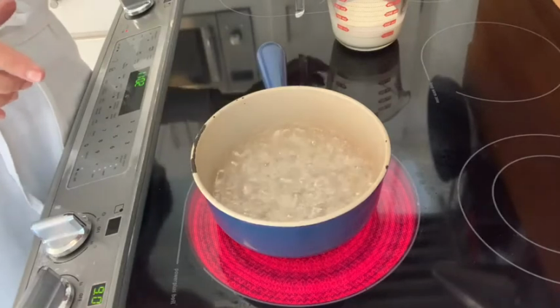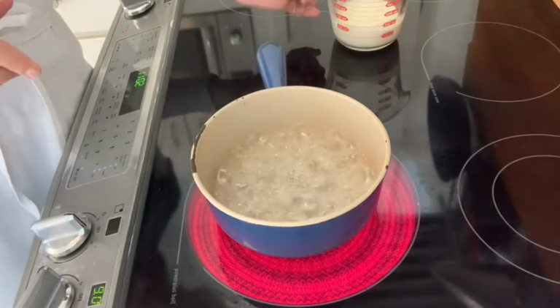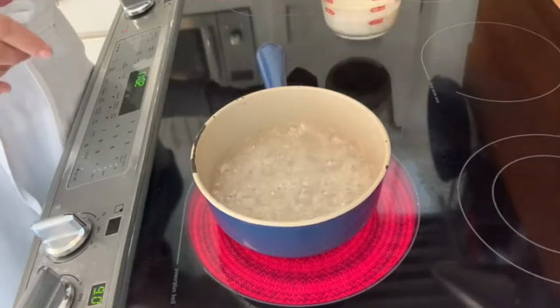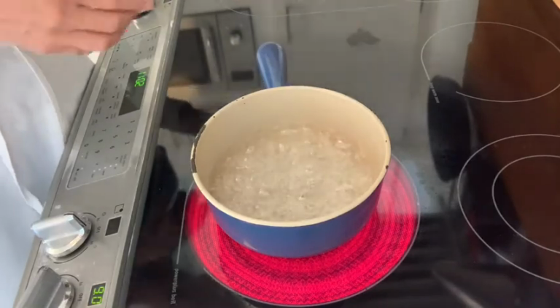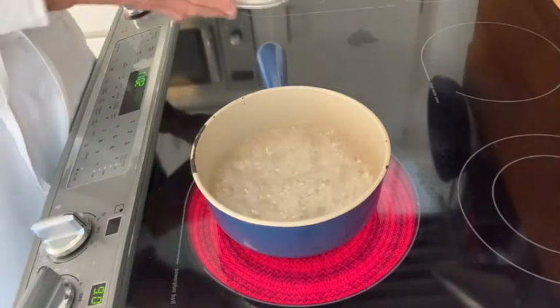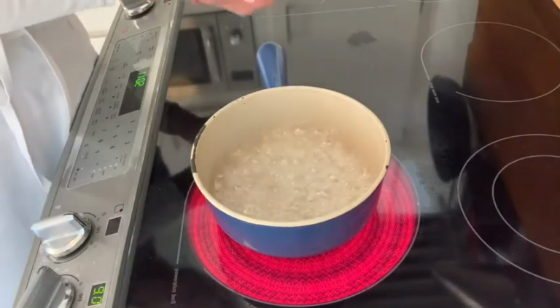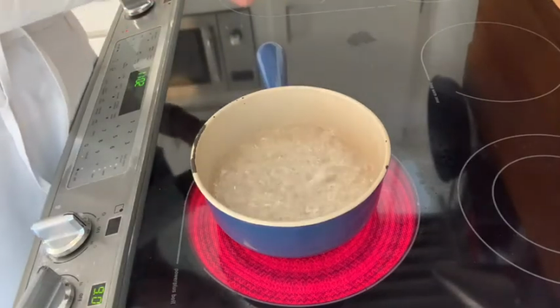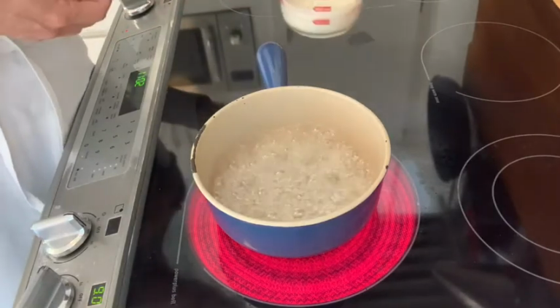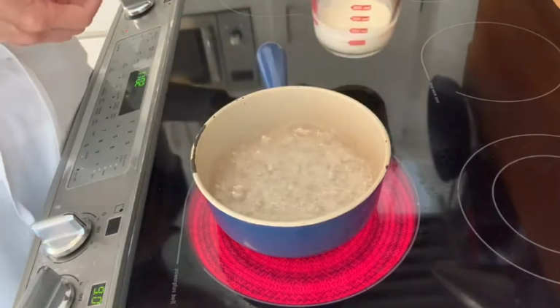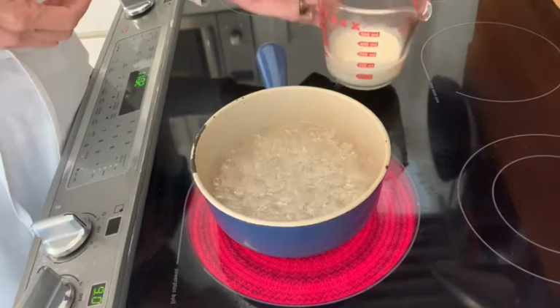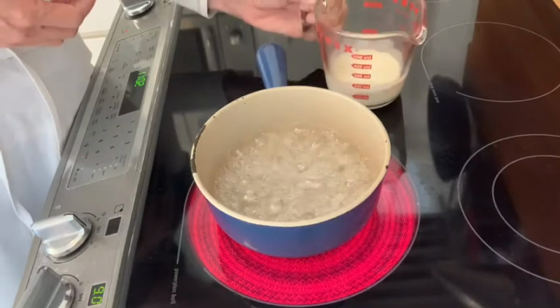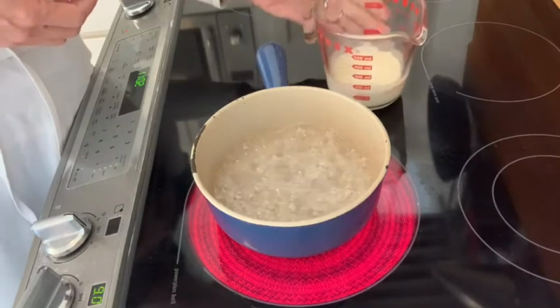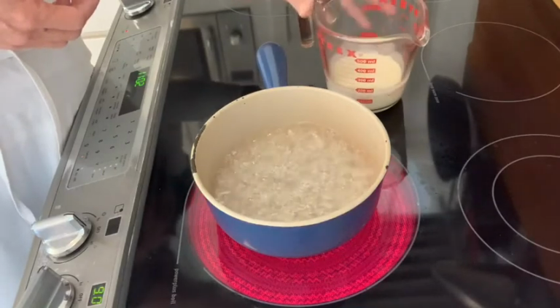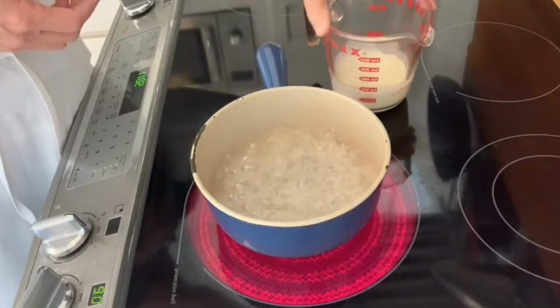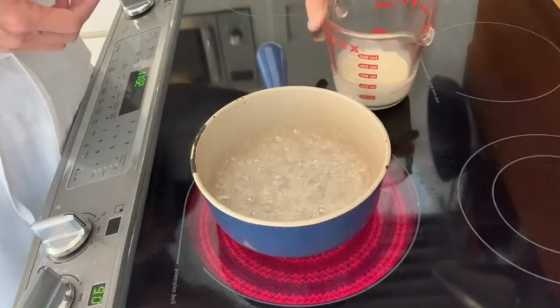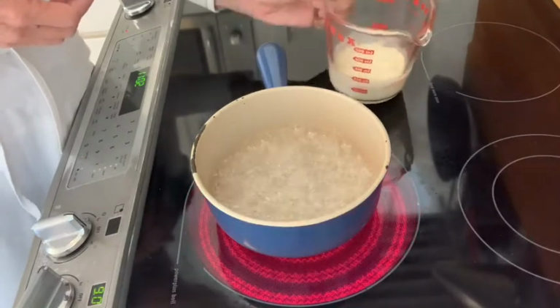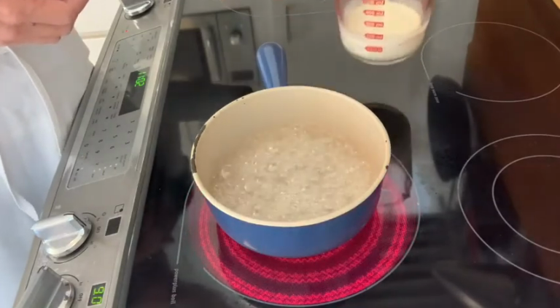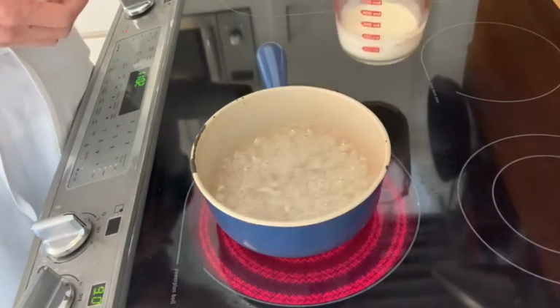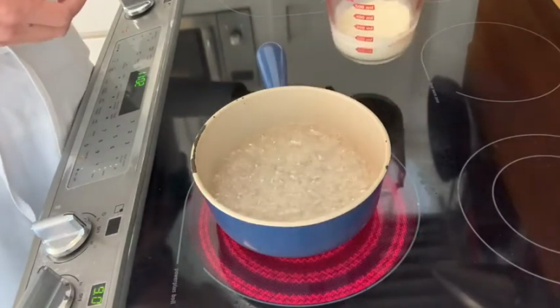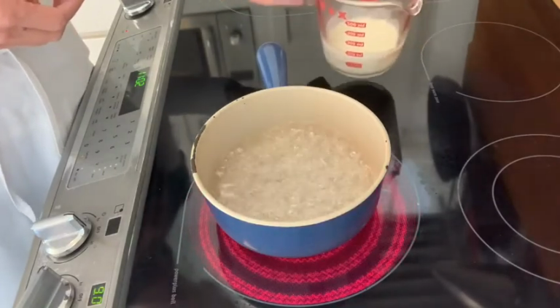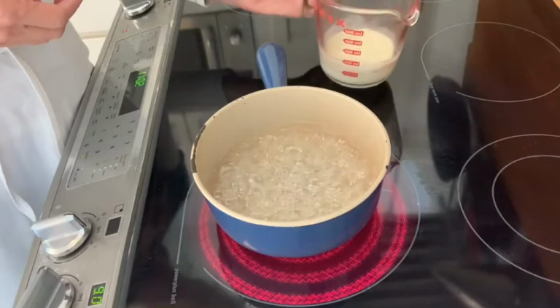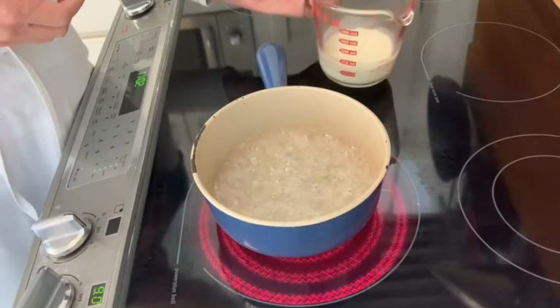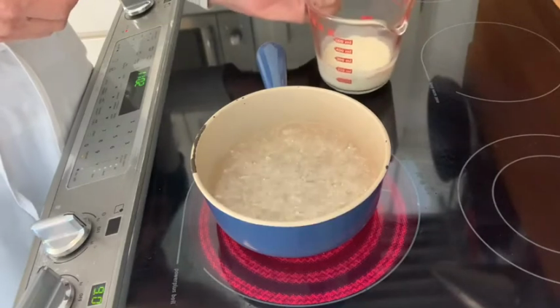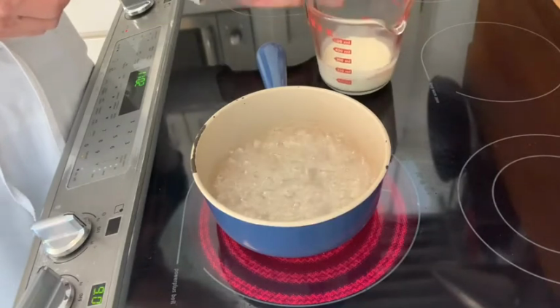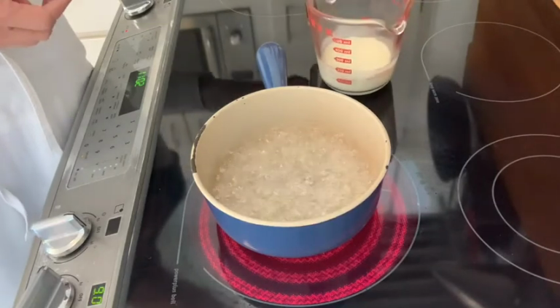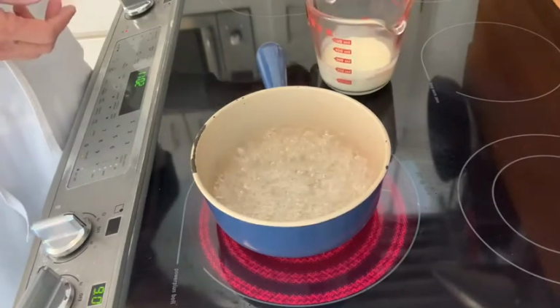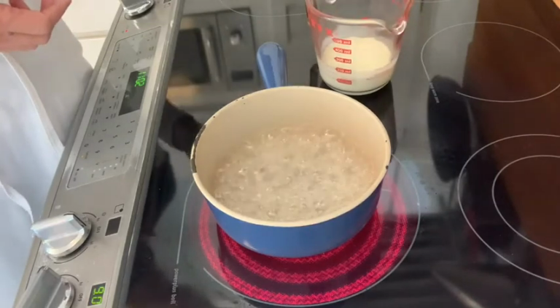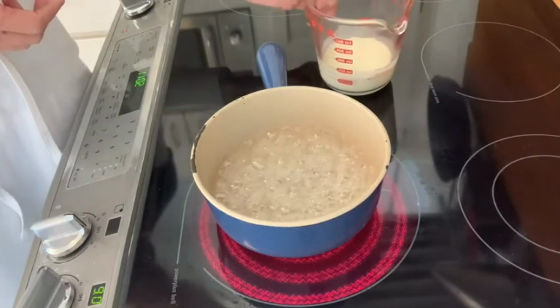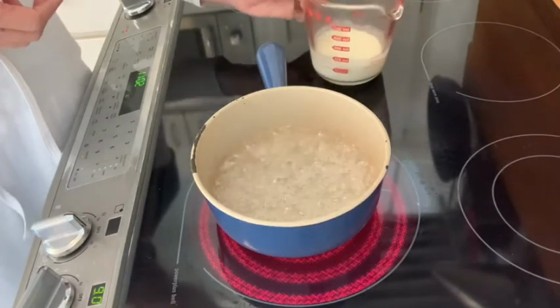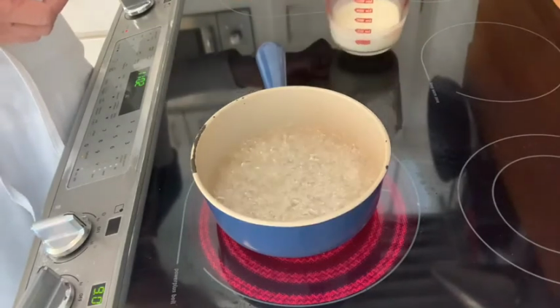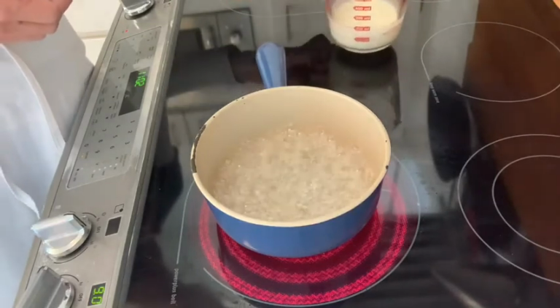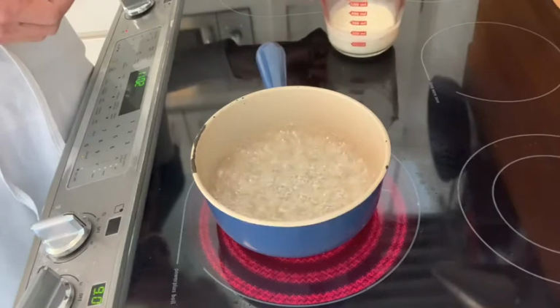In the meantime, I took my four ounces of cream in a Pyrex container and gently warmed it in the microwave so that it's not ice cold when I am going to add it to the caramel sugar.